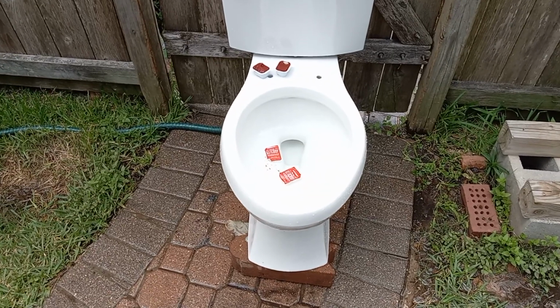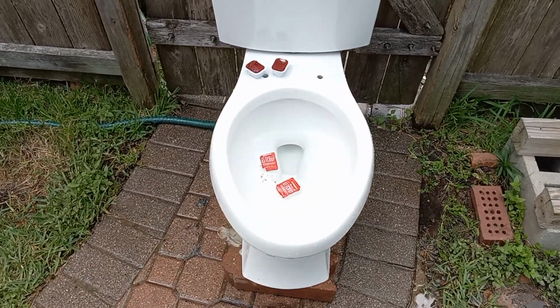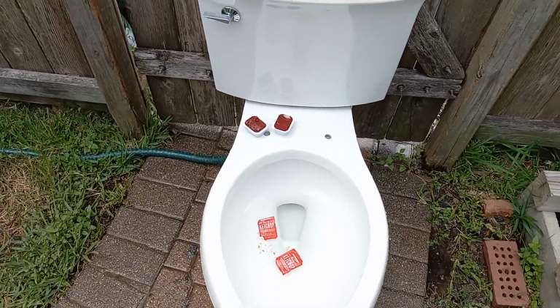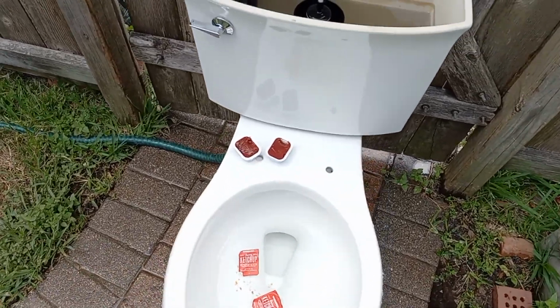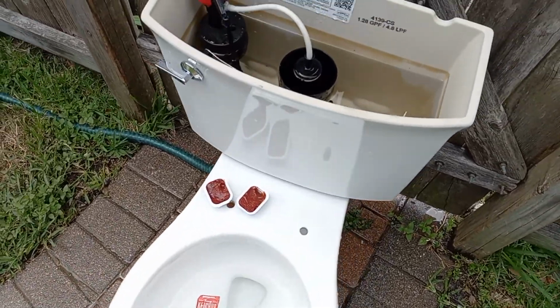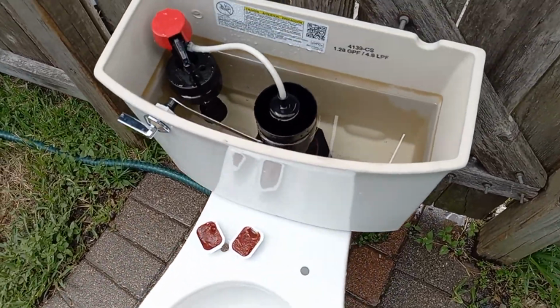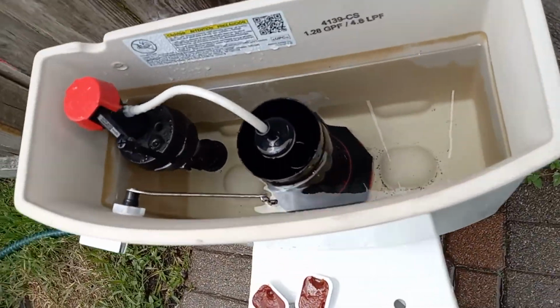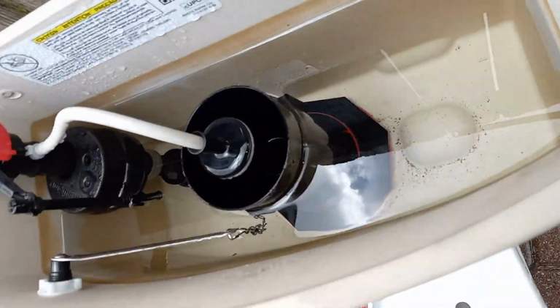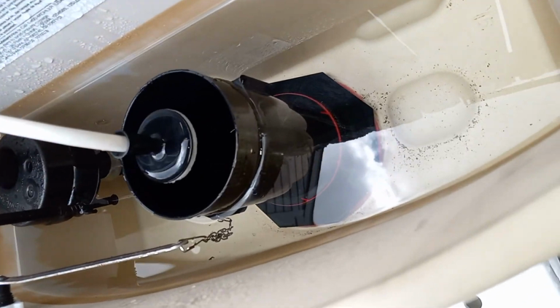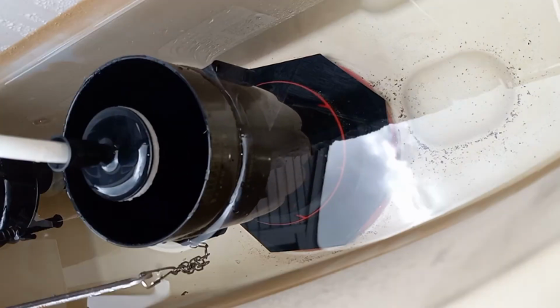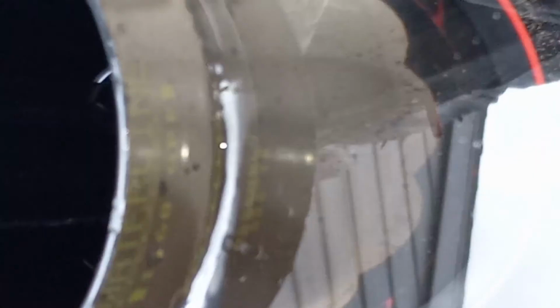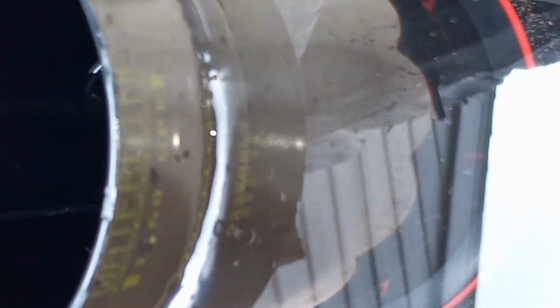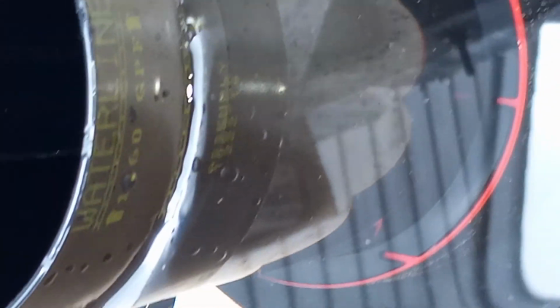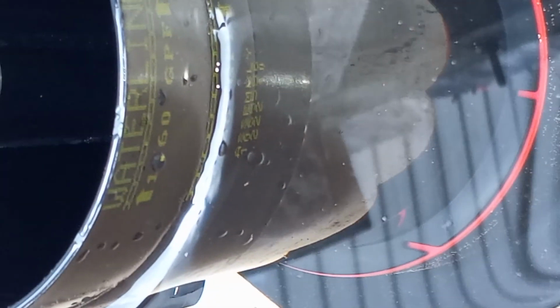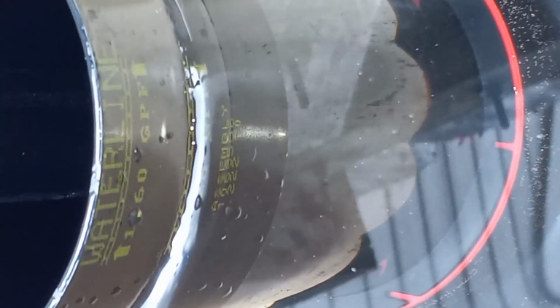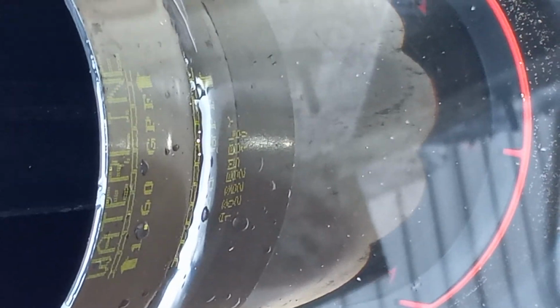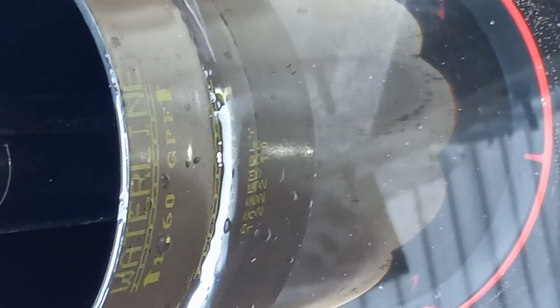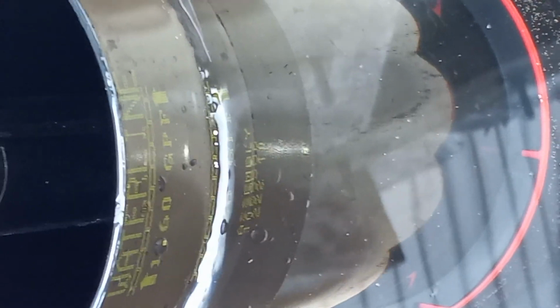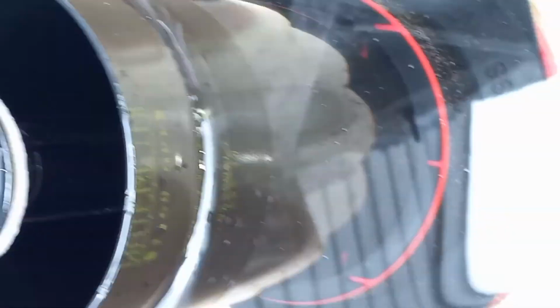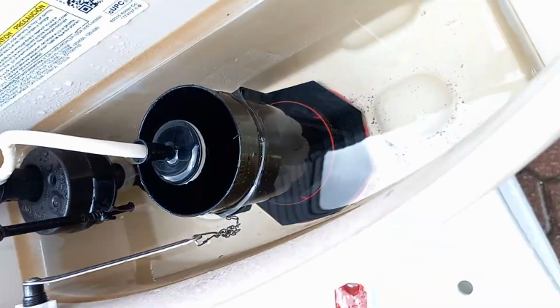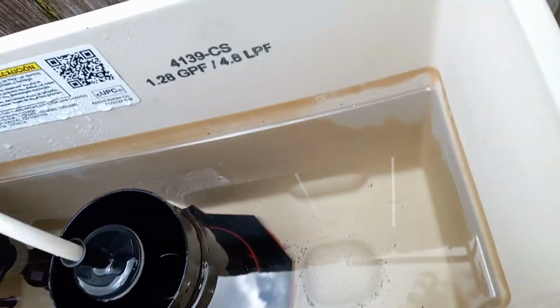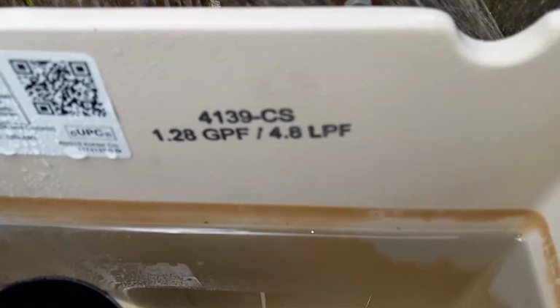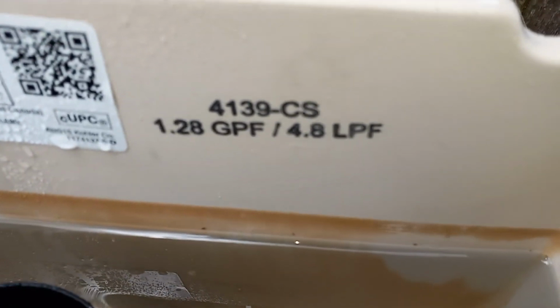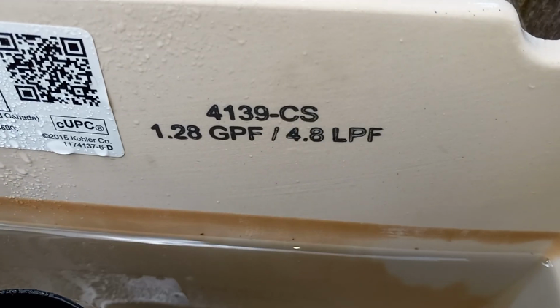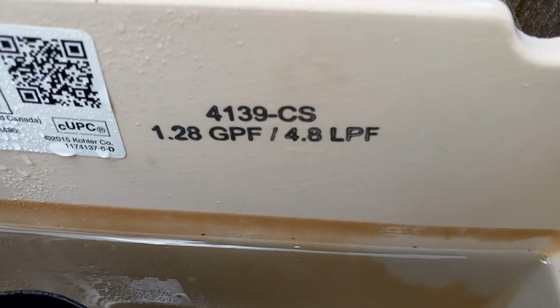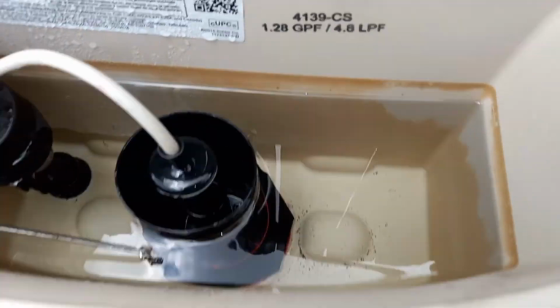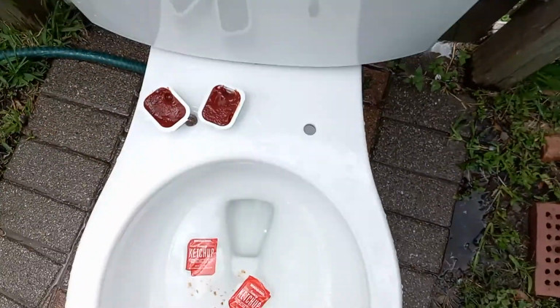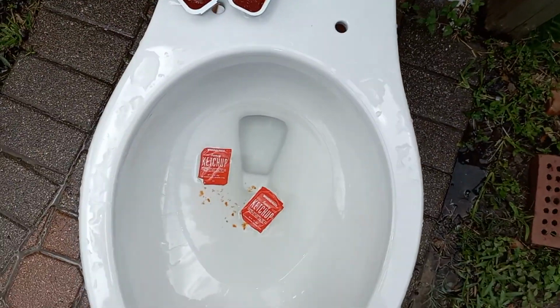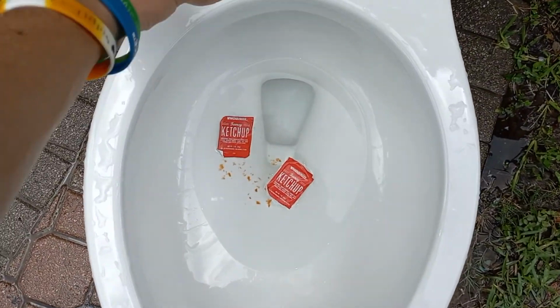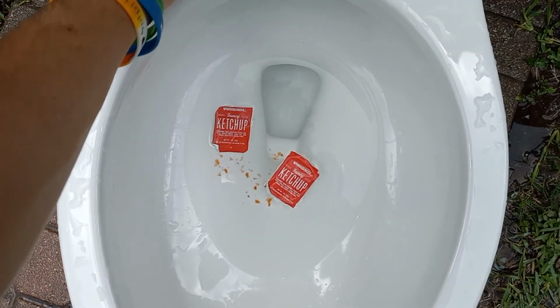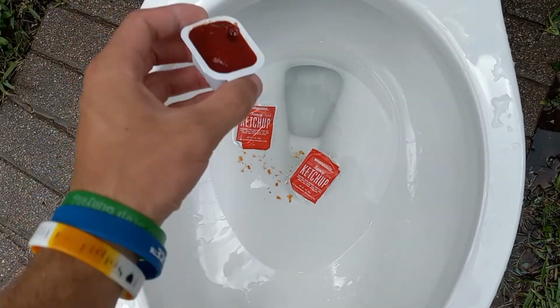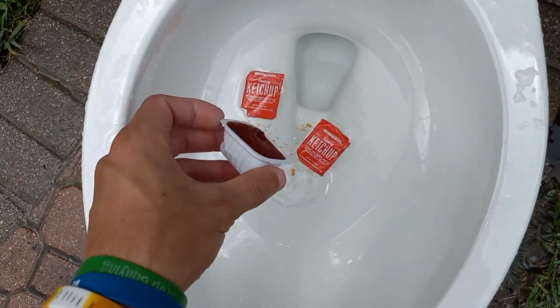Here is an Elmbrook vs. Ketchup test. As you can see, it is set to the 1.28 gallon mark on a 1.28 gallon toilet. Let's see if it can take ketchup.